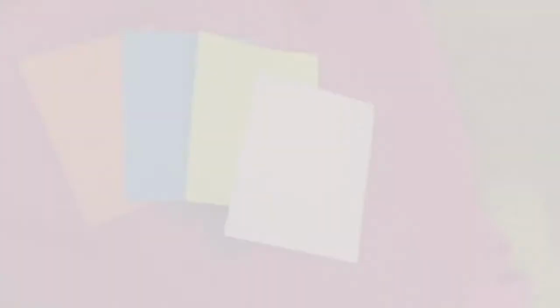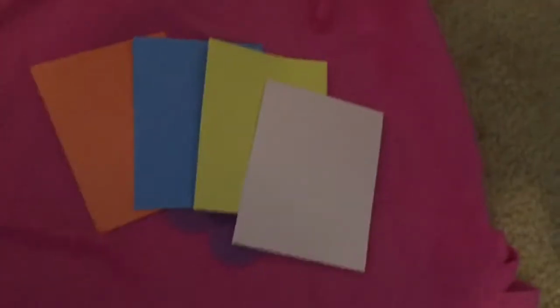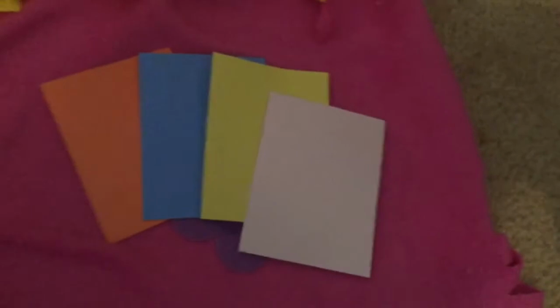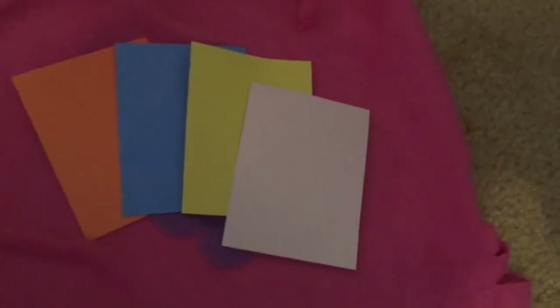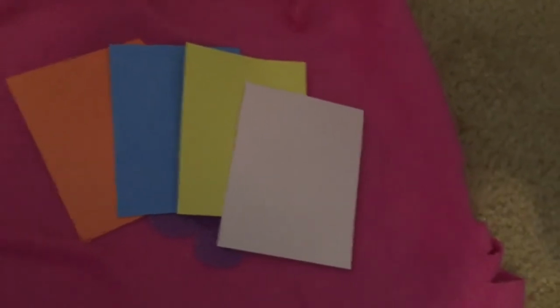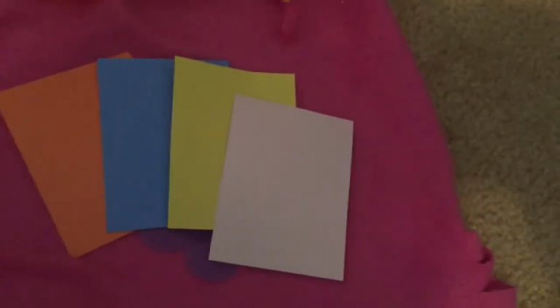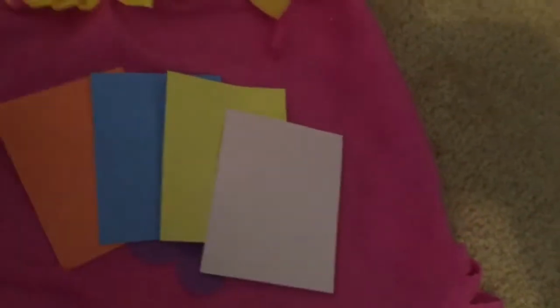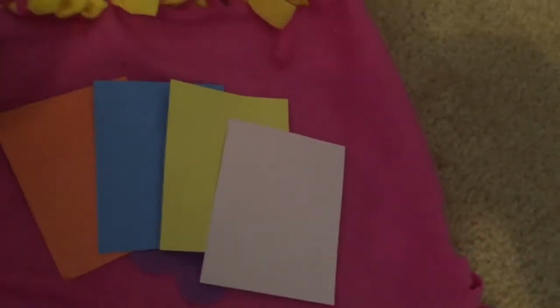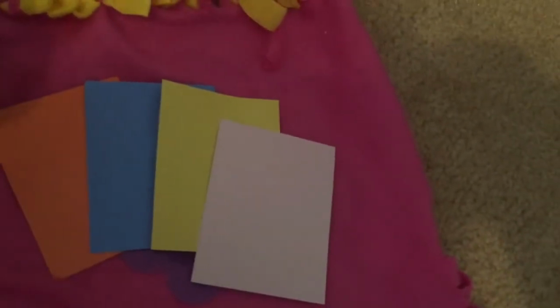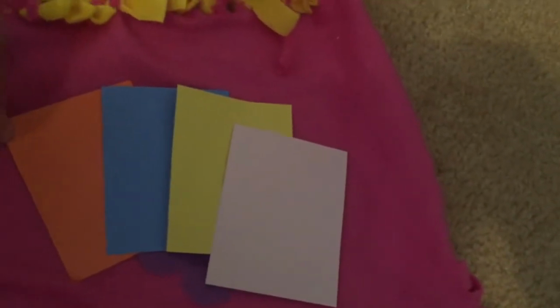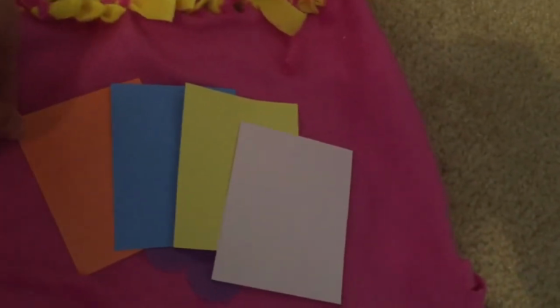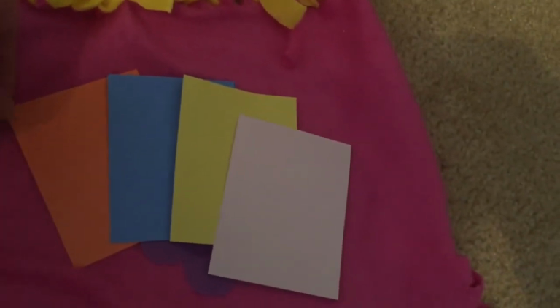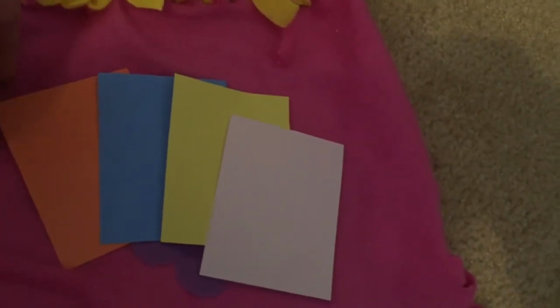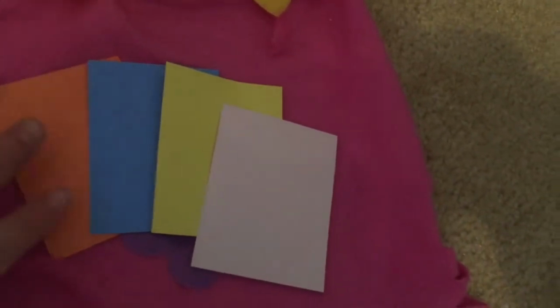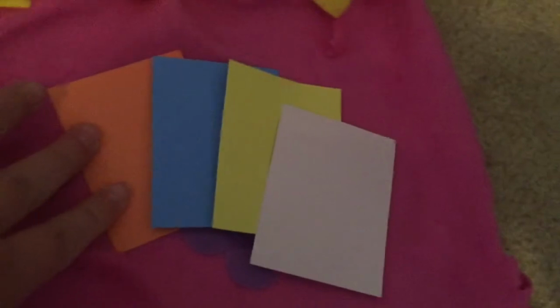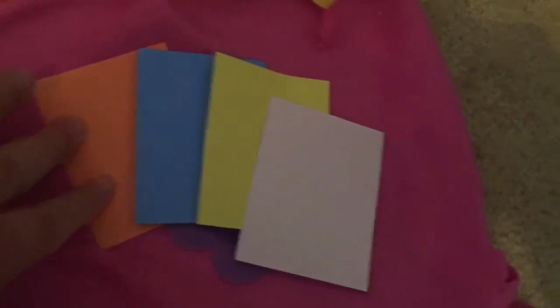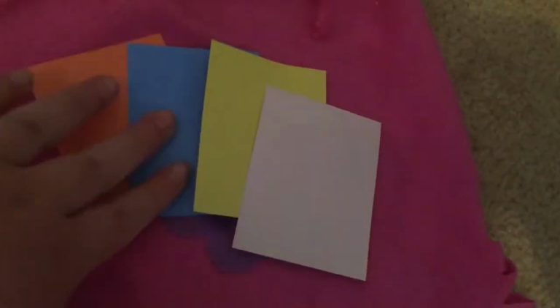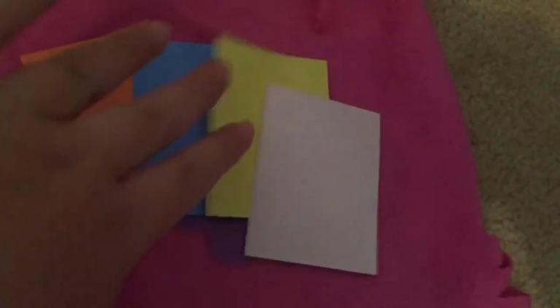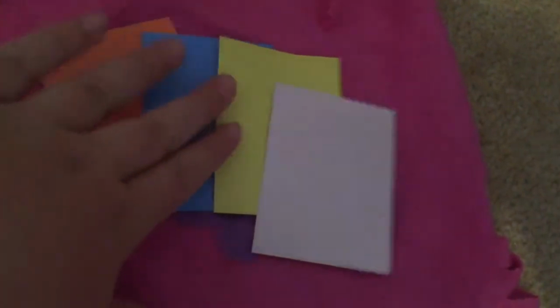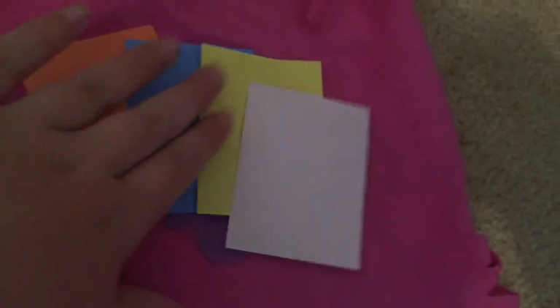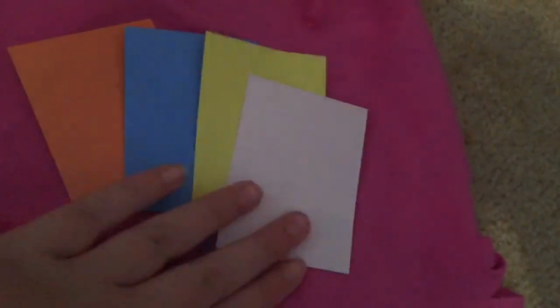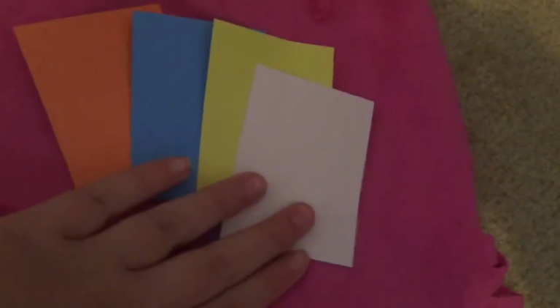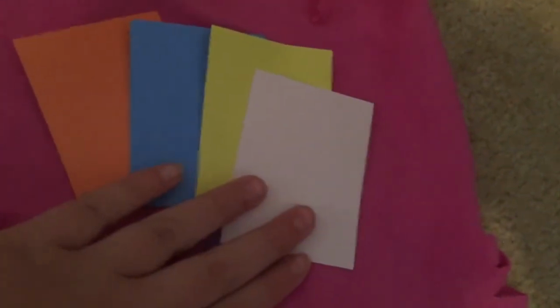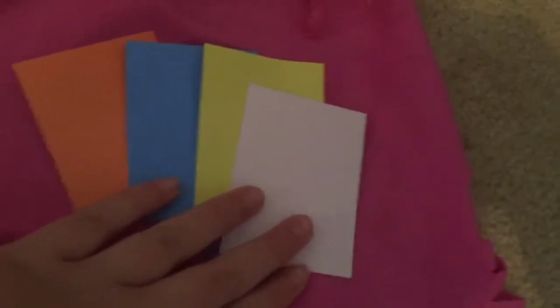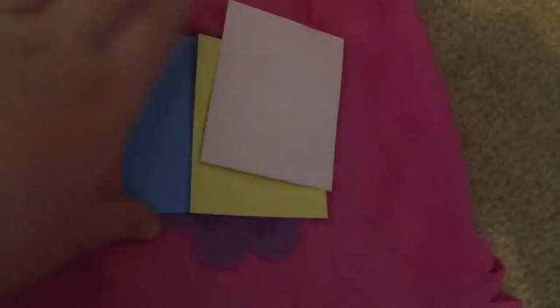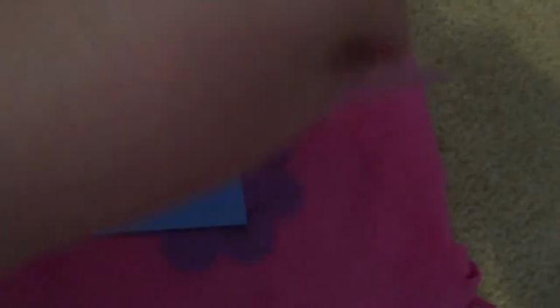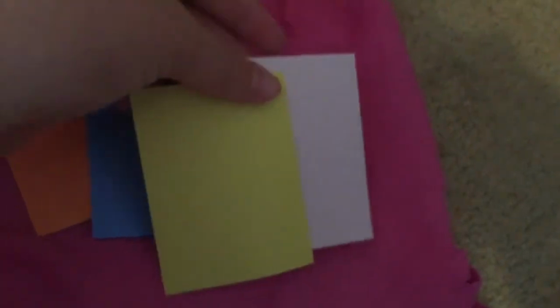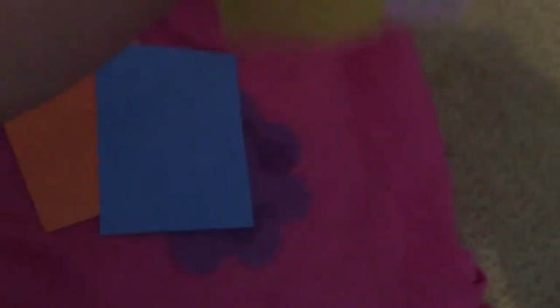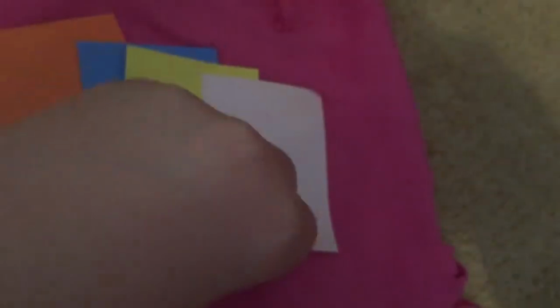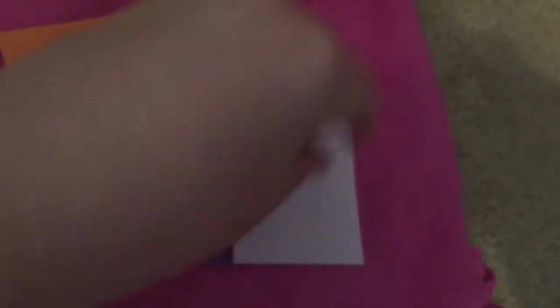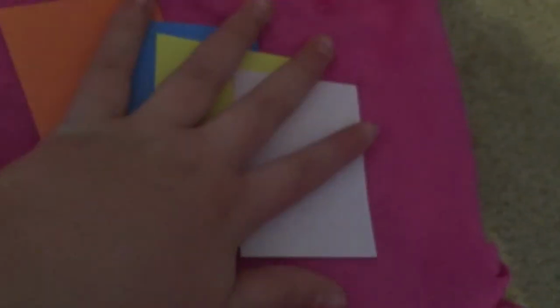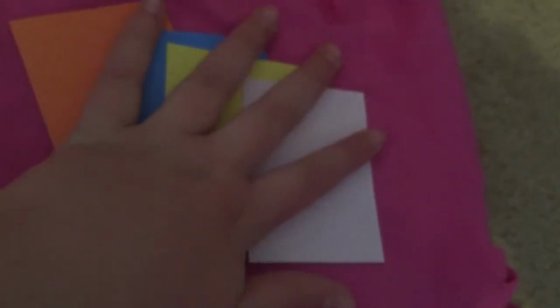So I've opened up the set, and the first items are these different colored papers. First we have an orange one, a blue one, a yellow one, and a pale pink one. They're colored on either side, and they're just blank.